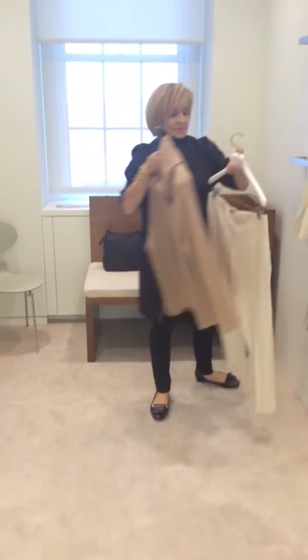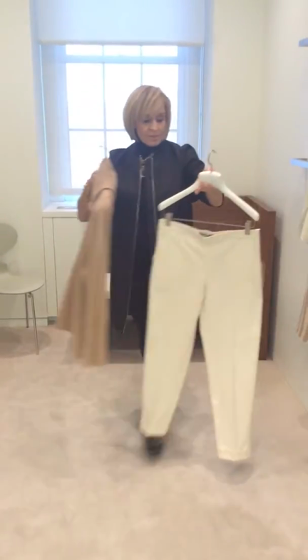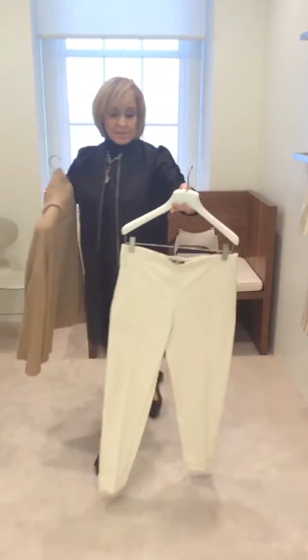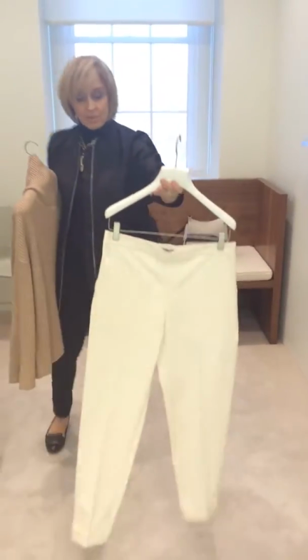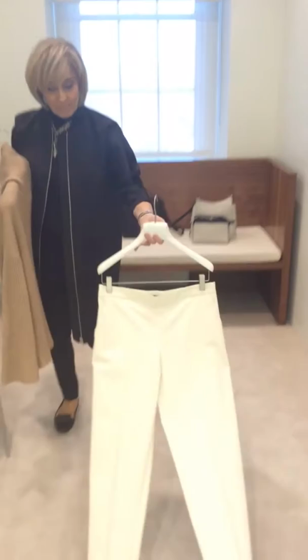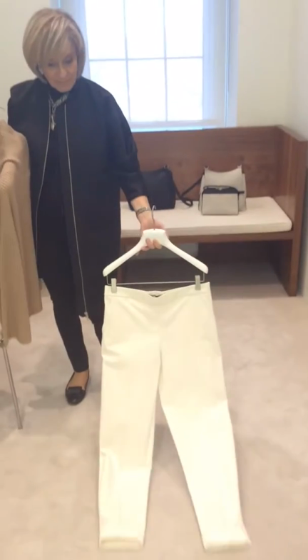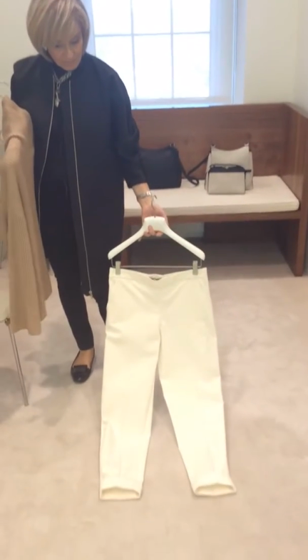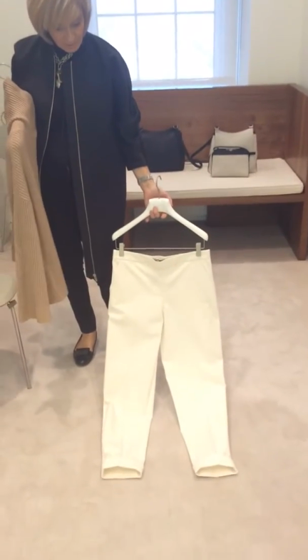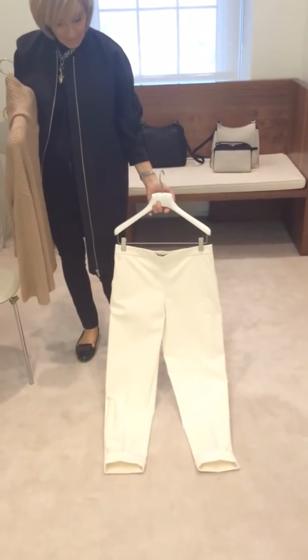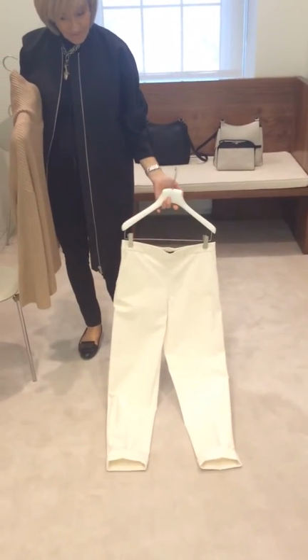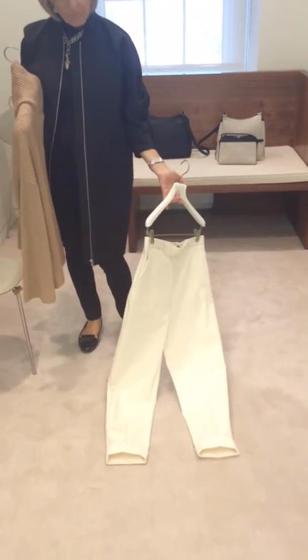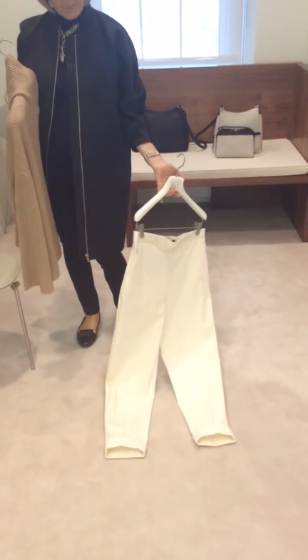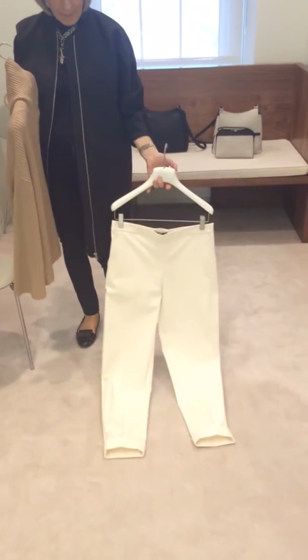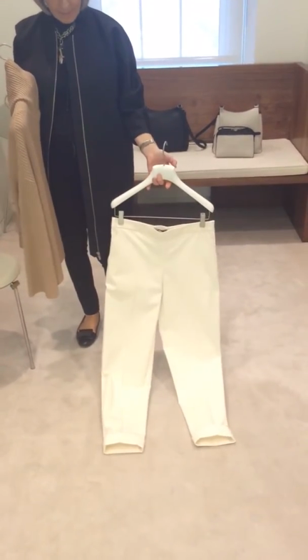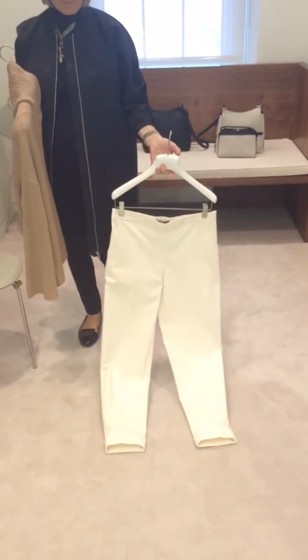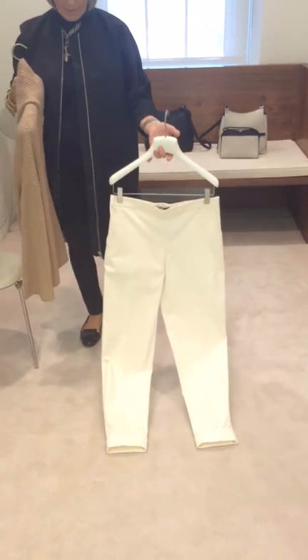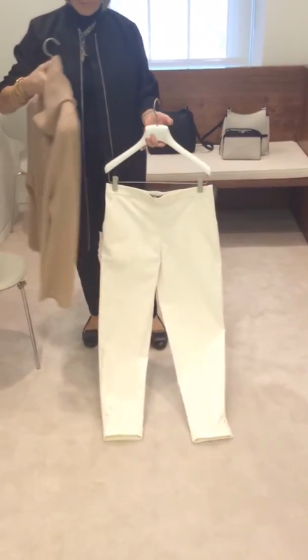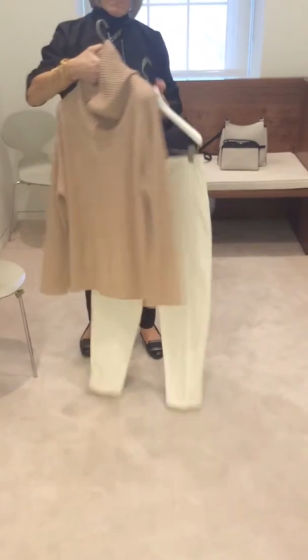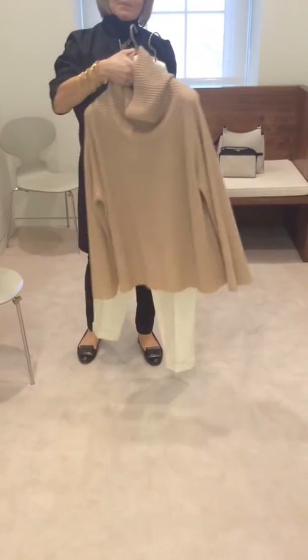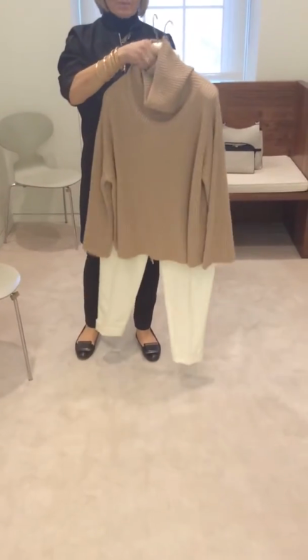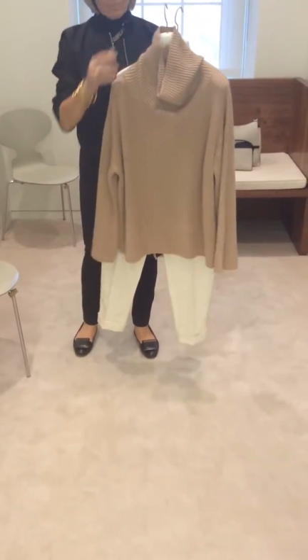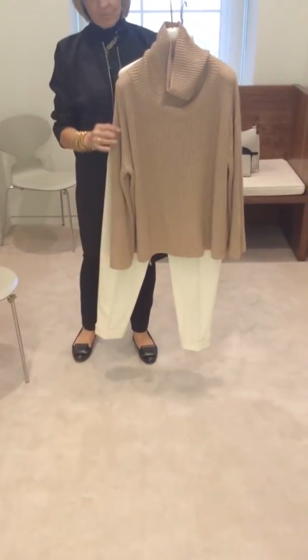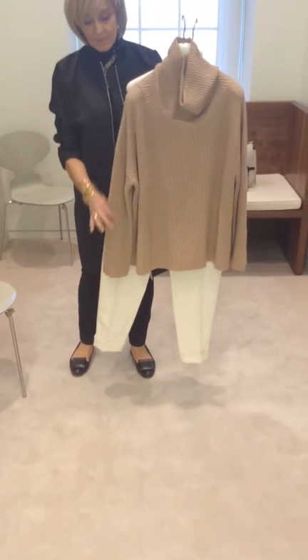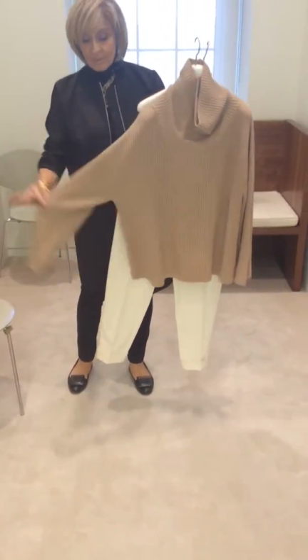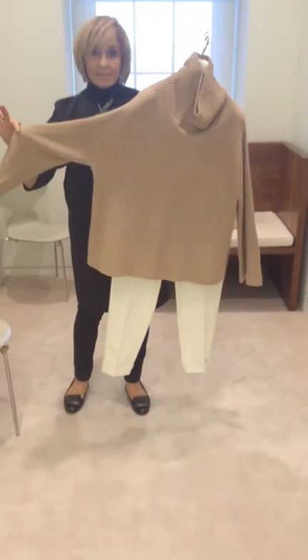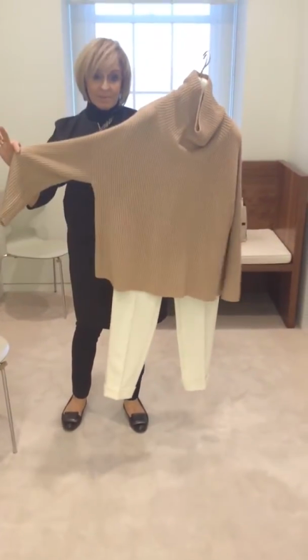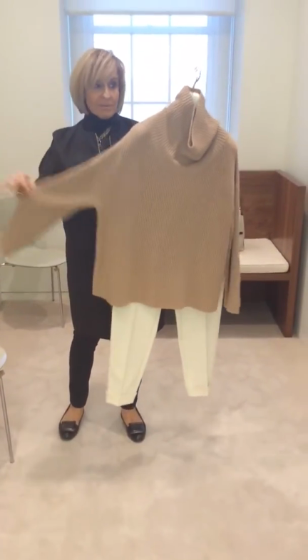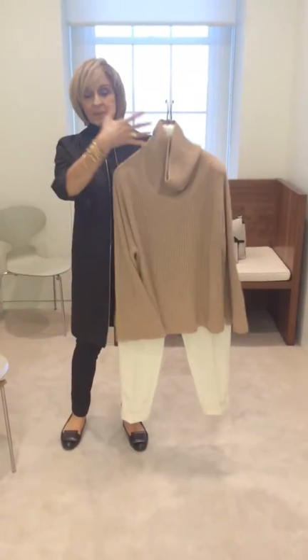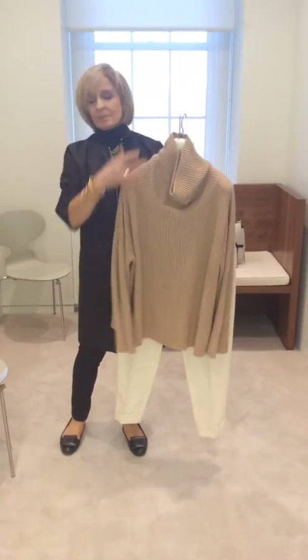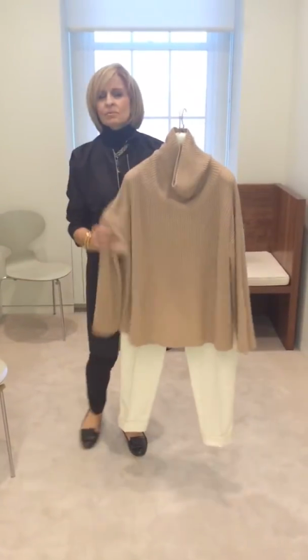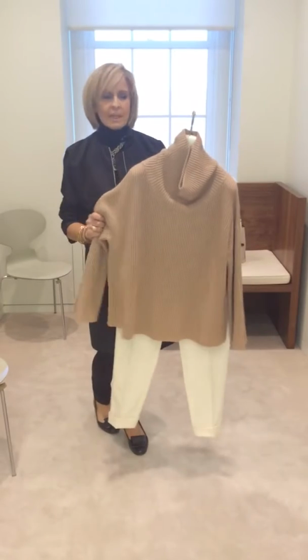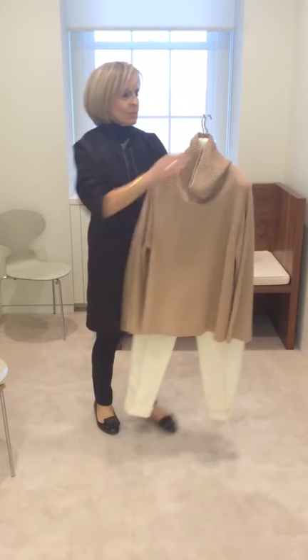Continuing with sort of an updated basic. We put a little cuff on this with a quarter-top pocket, and it's in a cotton. And pairing it back with our beautiful sweater that has the bell sleeve, big cowl neck, really lightweight wool.